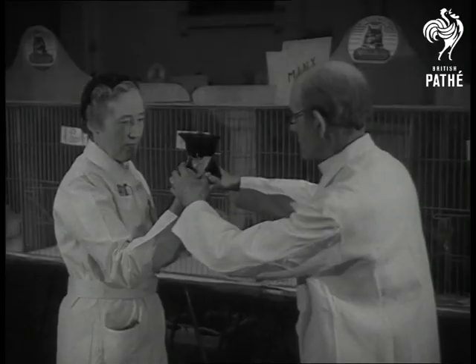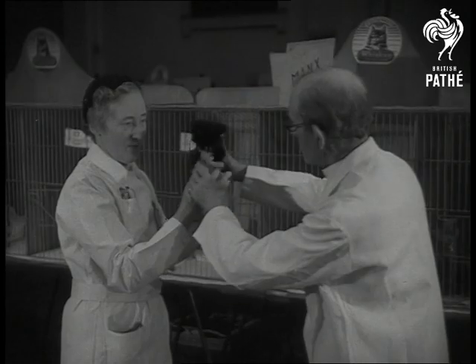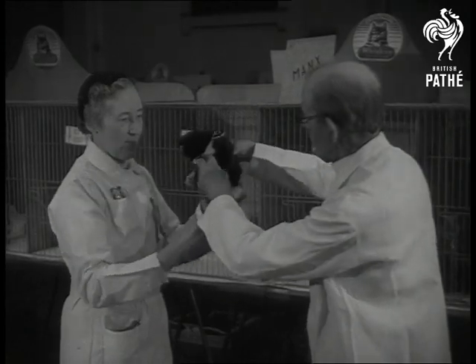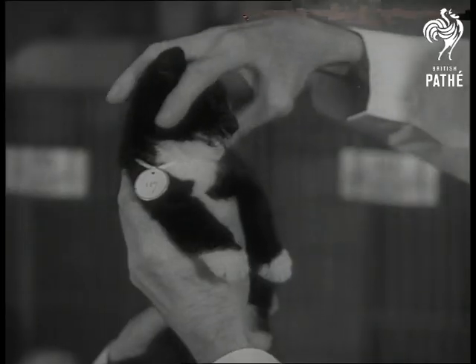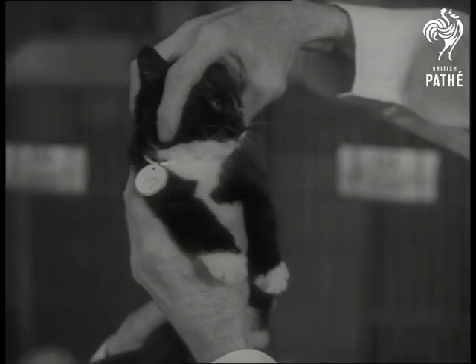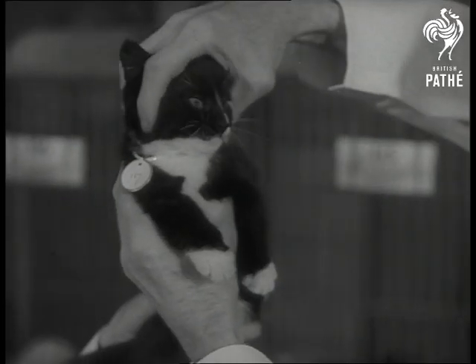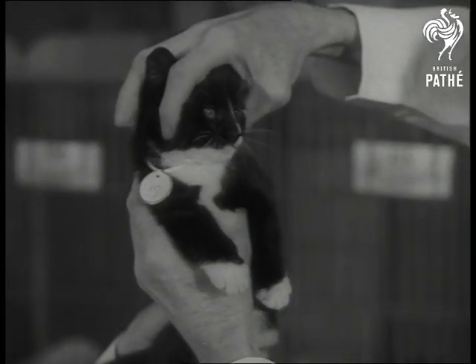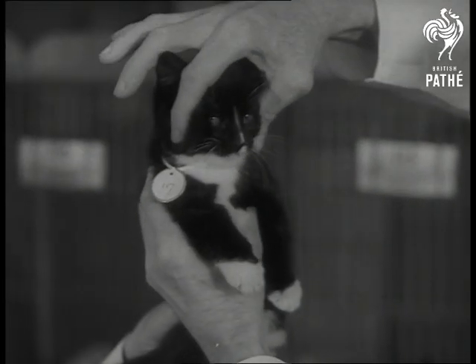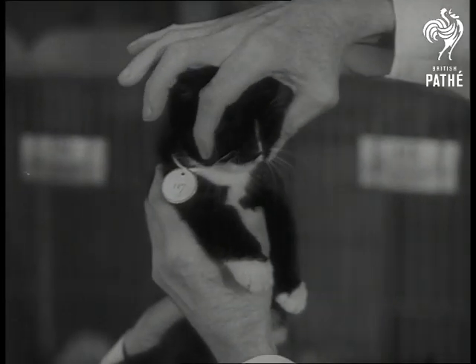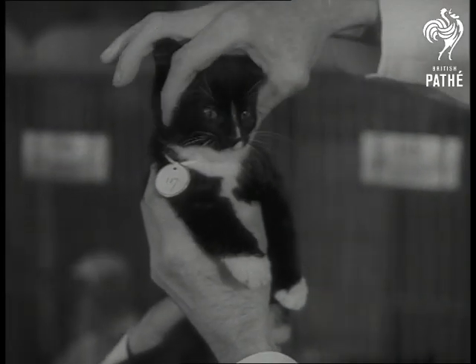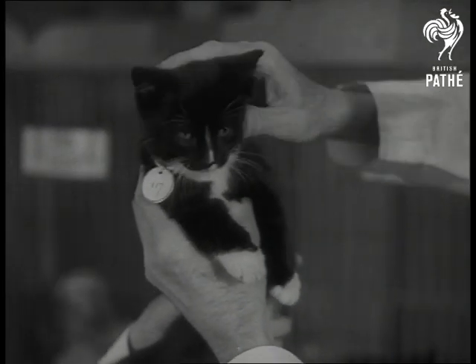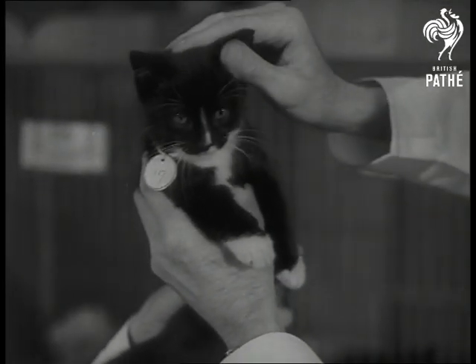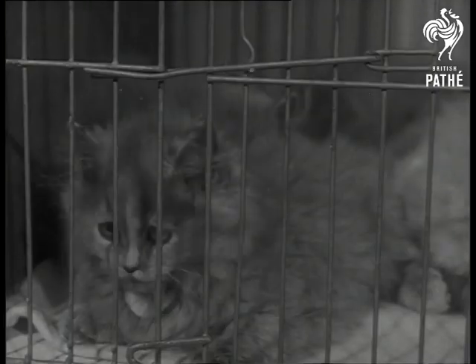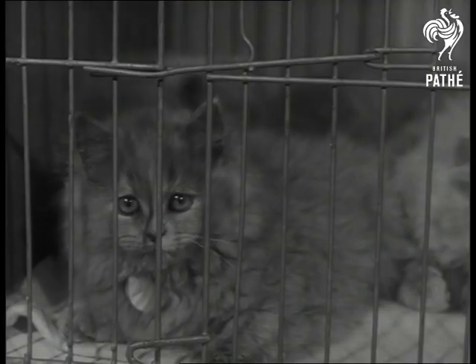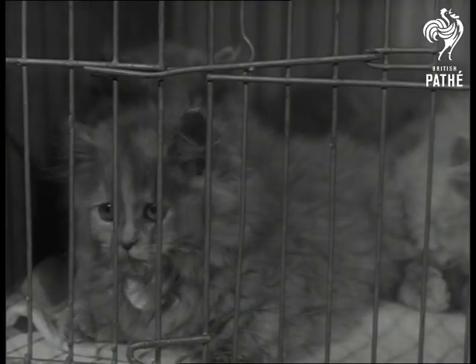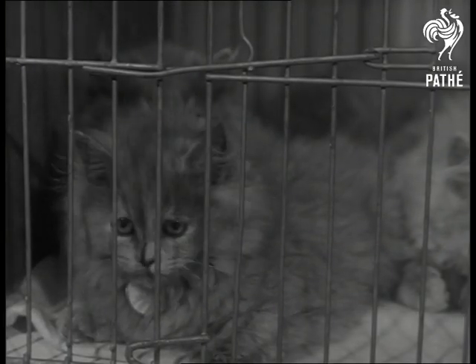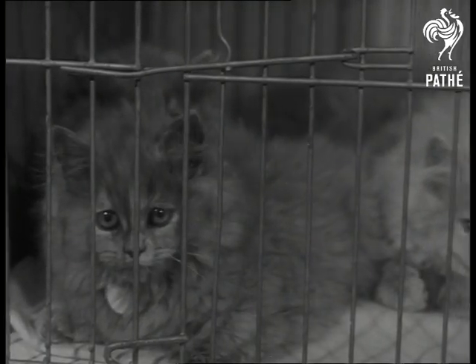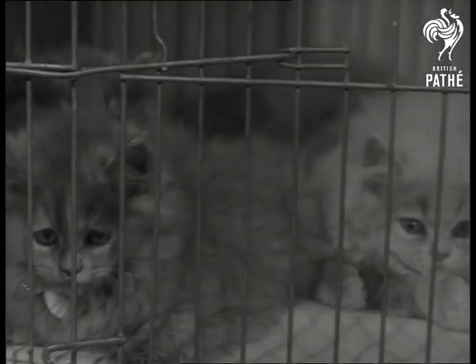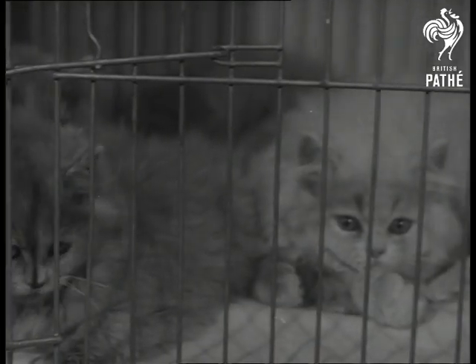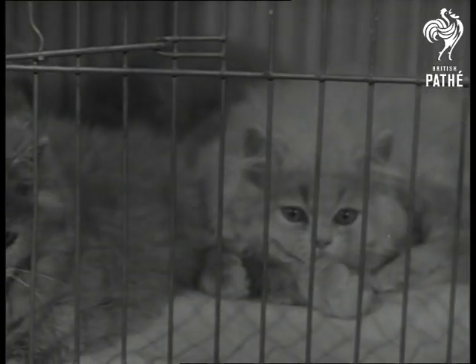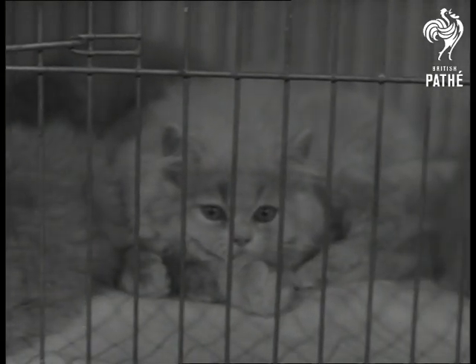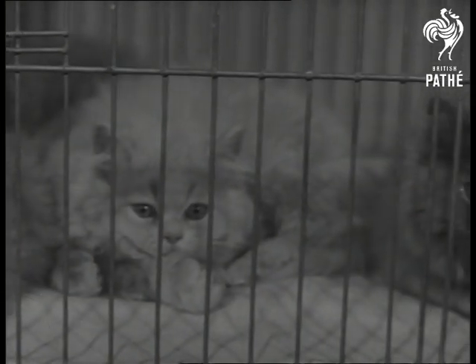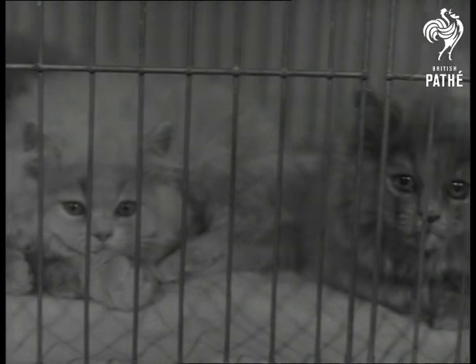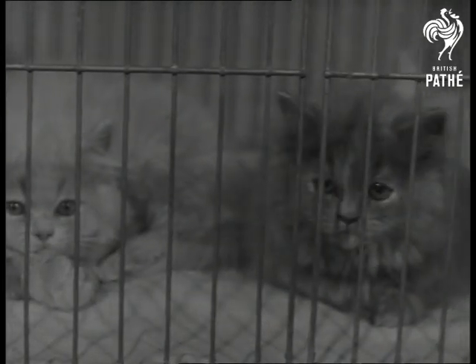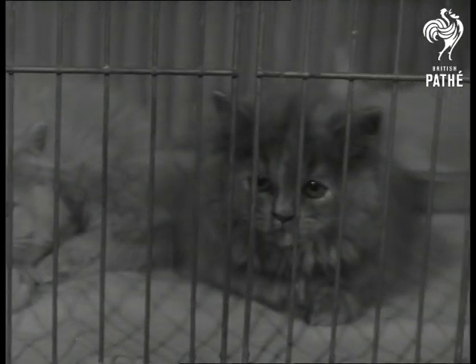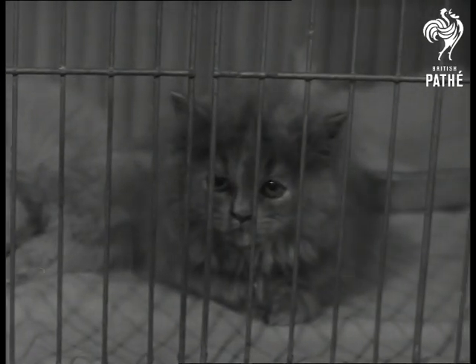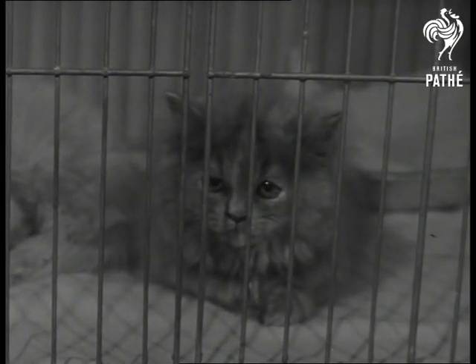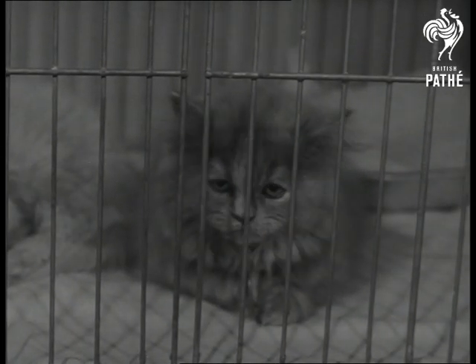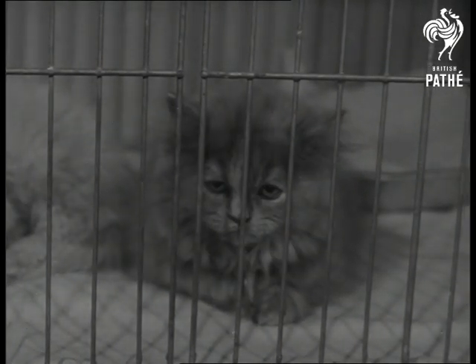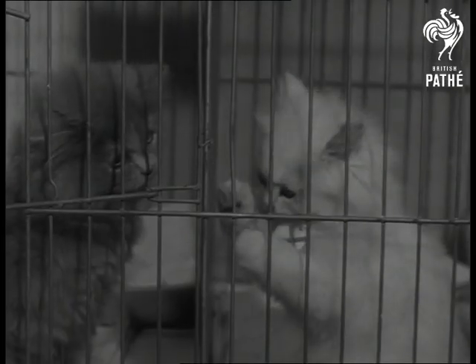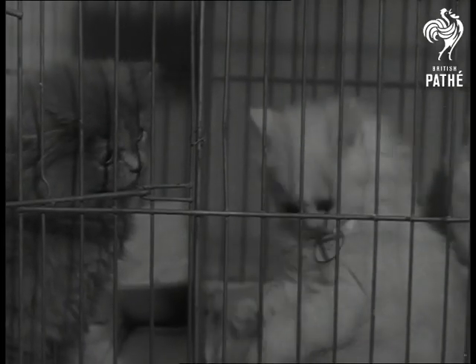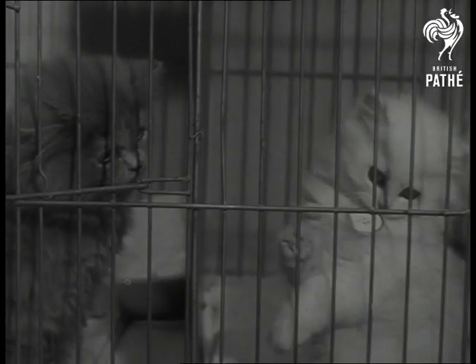The most important thing from the judge's standpoint is that a cat should be characteristic of its type. For example, a blue Persian should have orange eyes. If a chinchilla, its eyes should be emerald green. But always, the eyes of a Persian must be big and round.